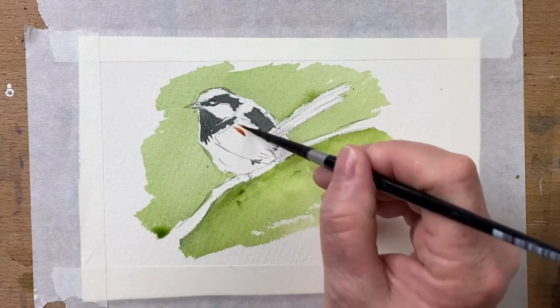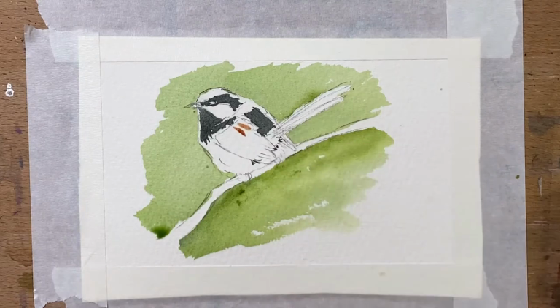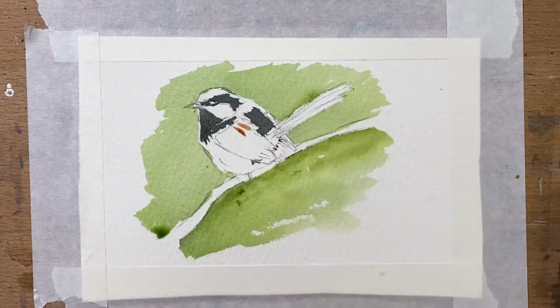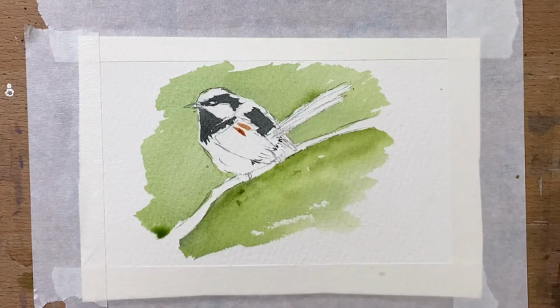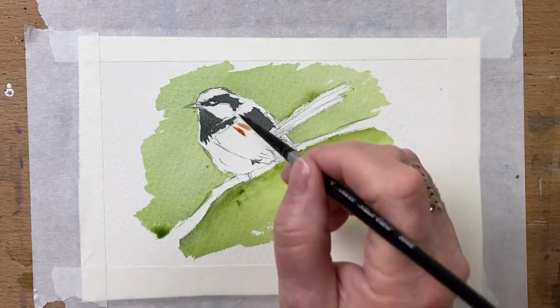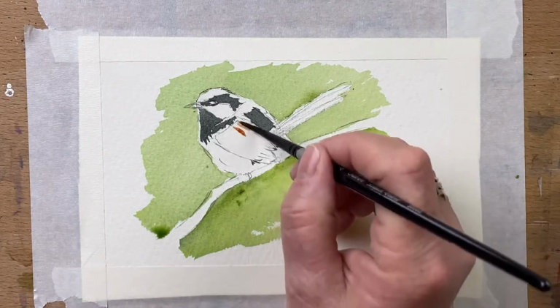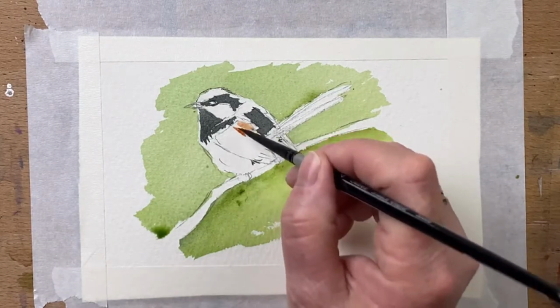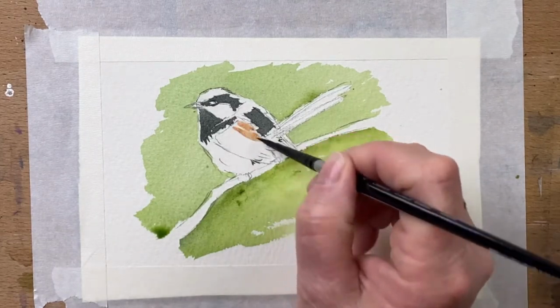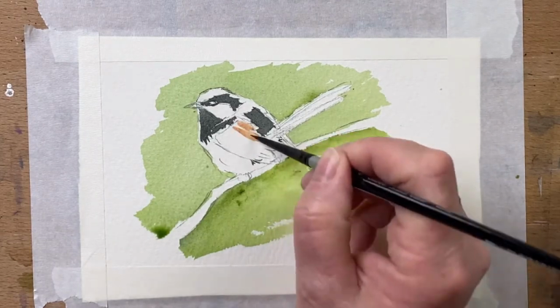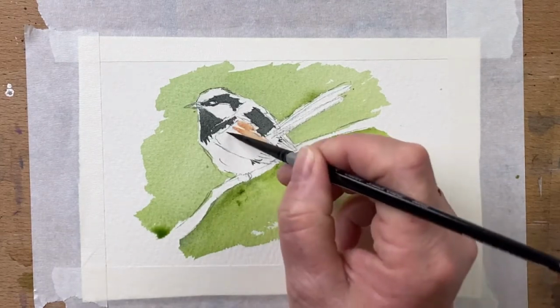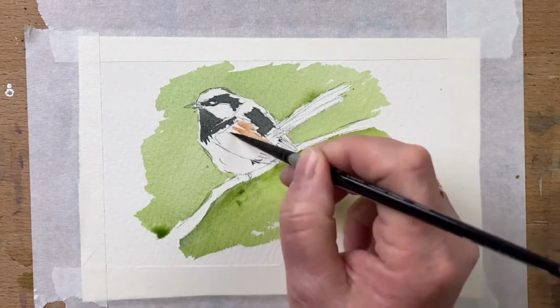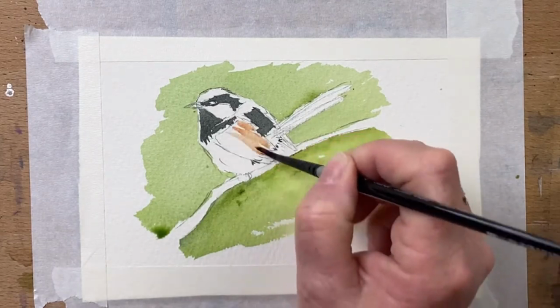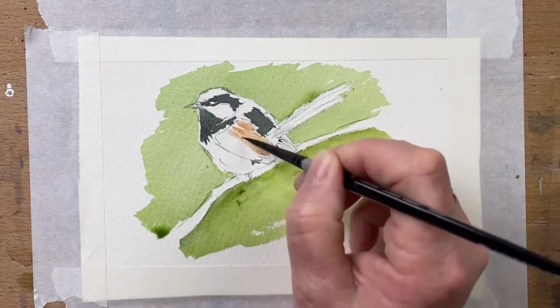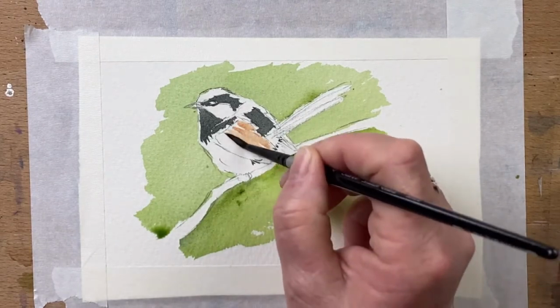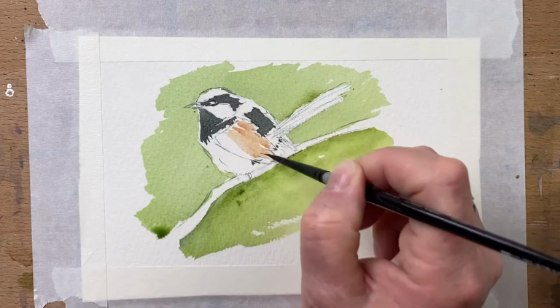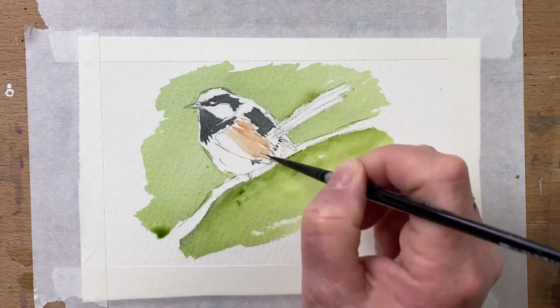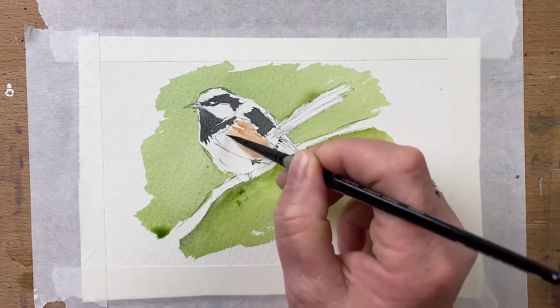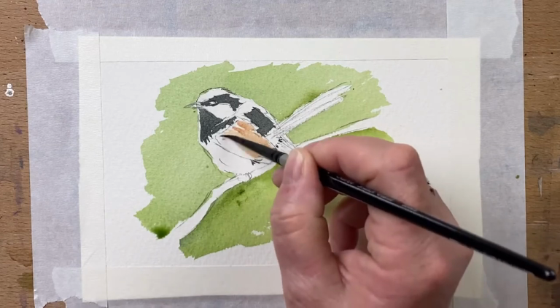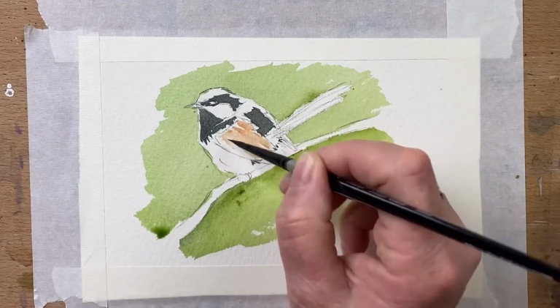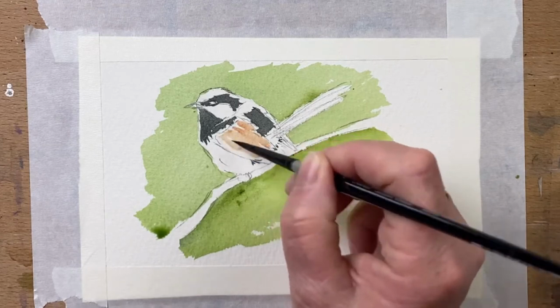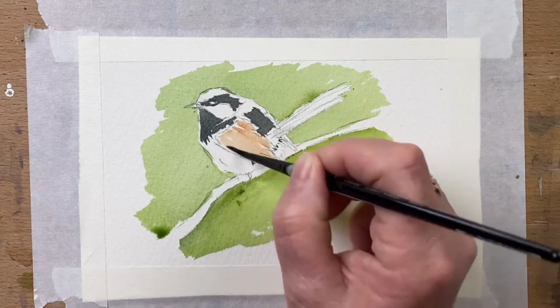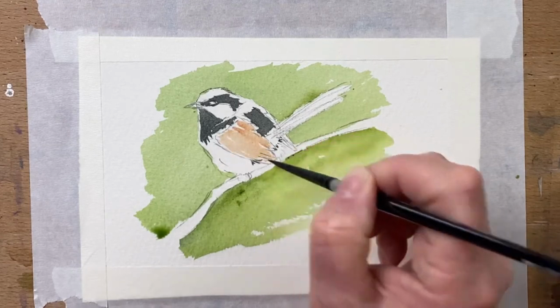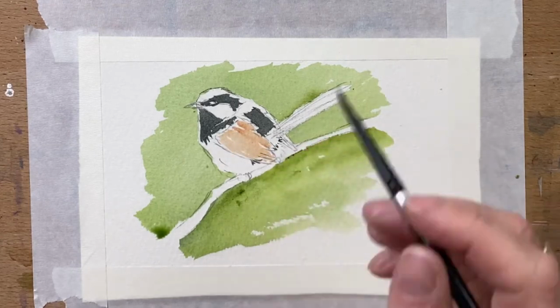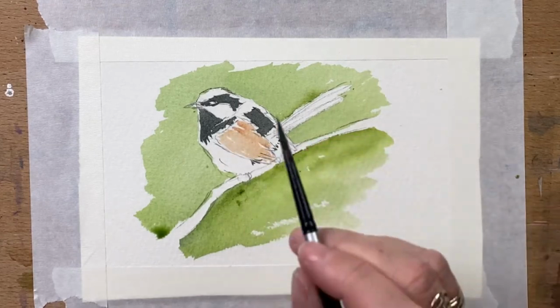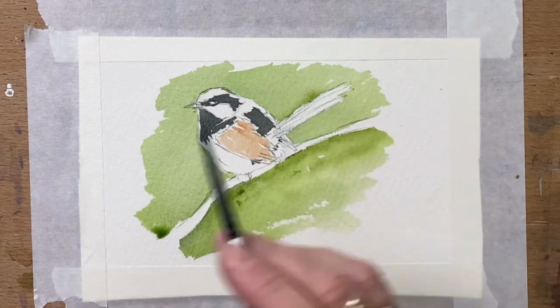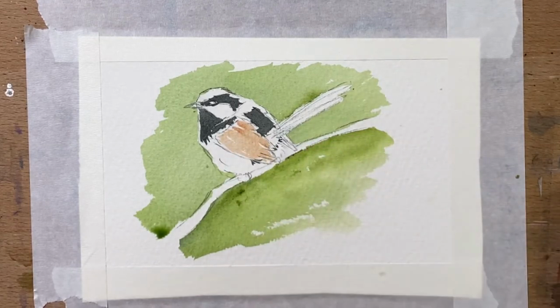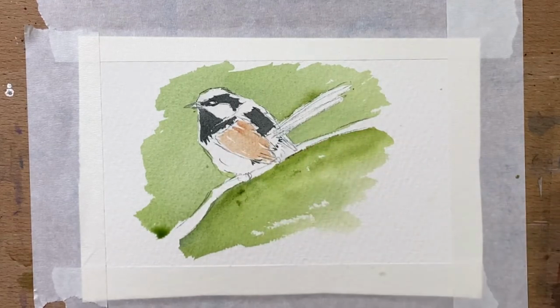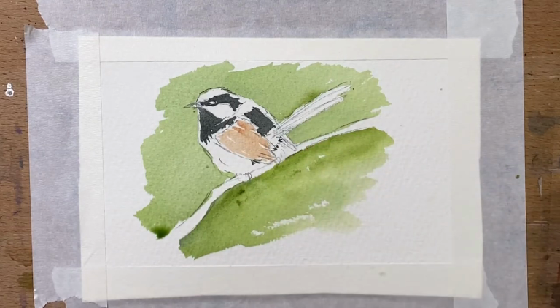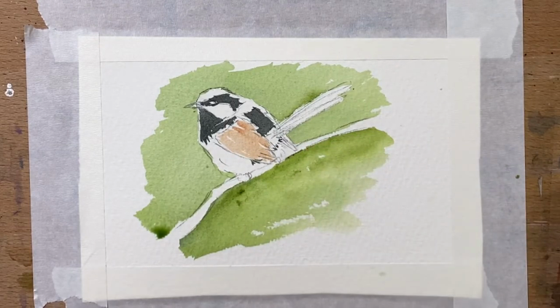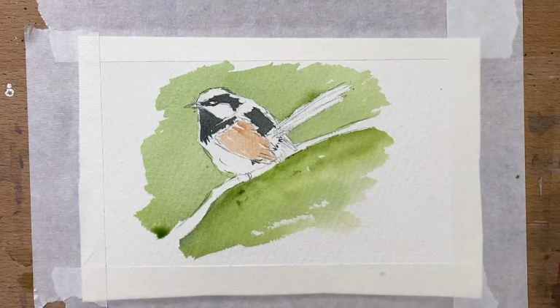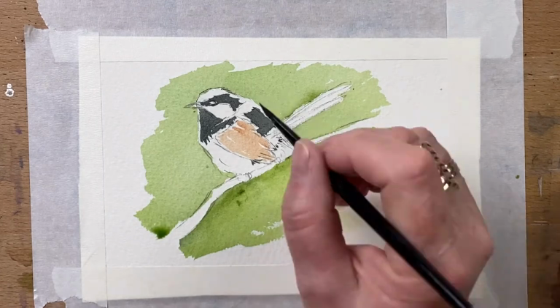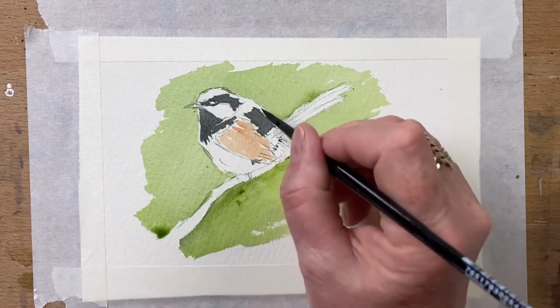For the wings and brown areas on the bird I use a mixture of burnt sienna and a little bit of venetian red.